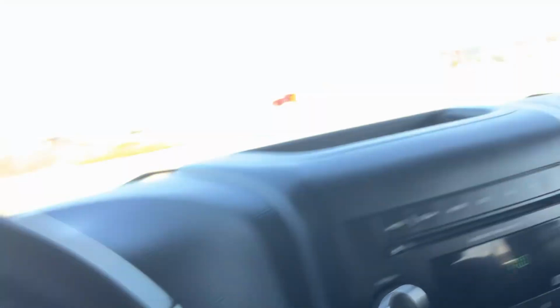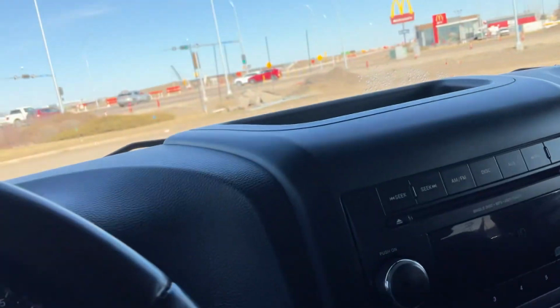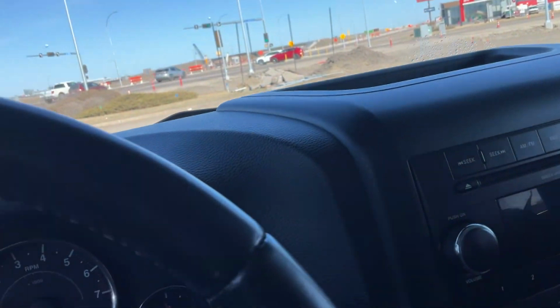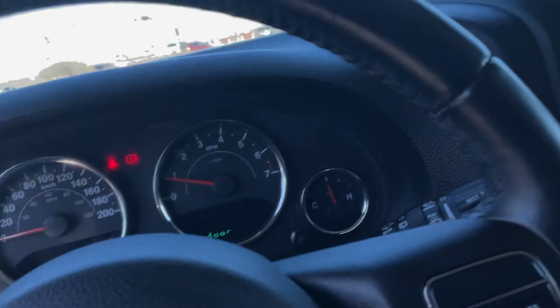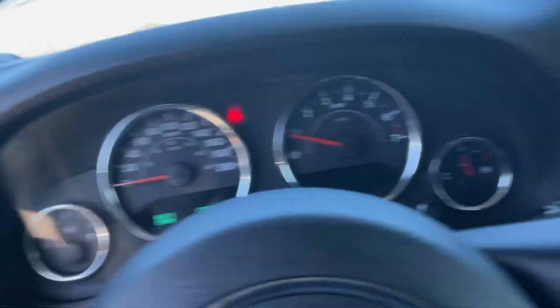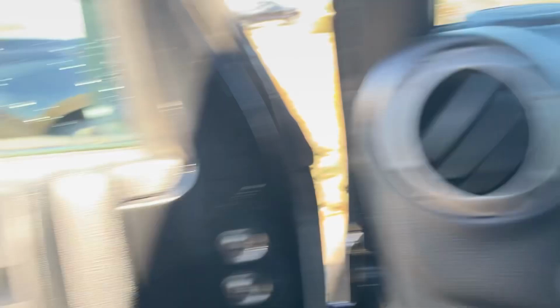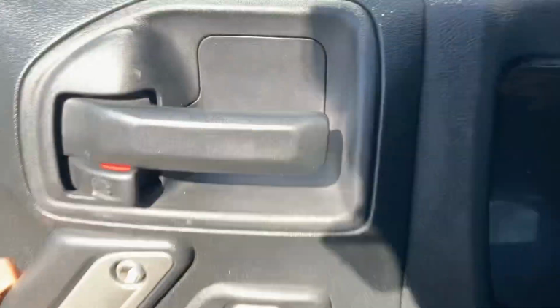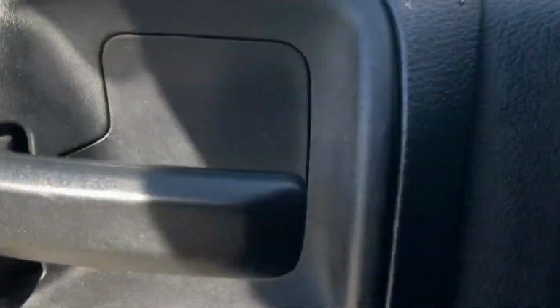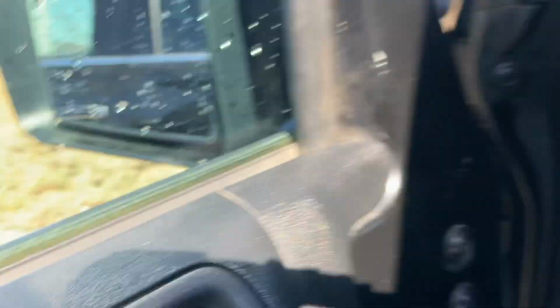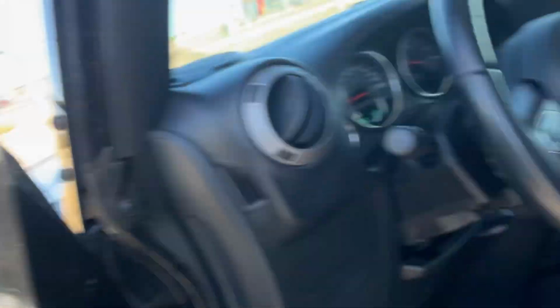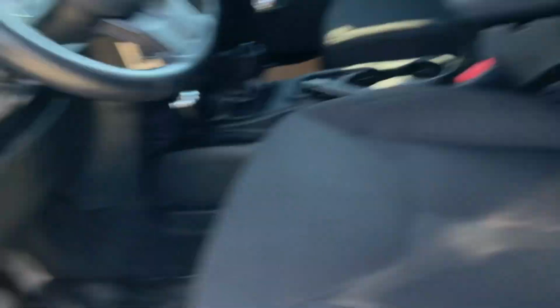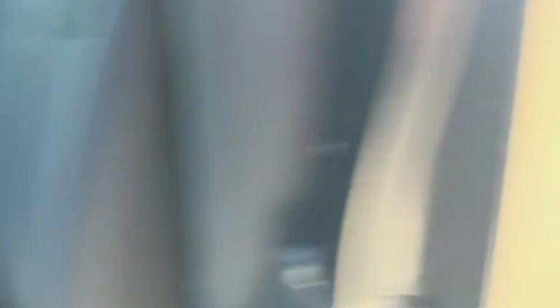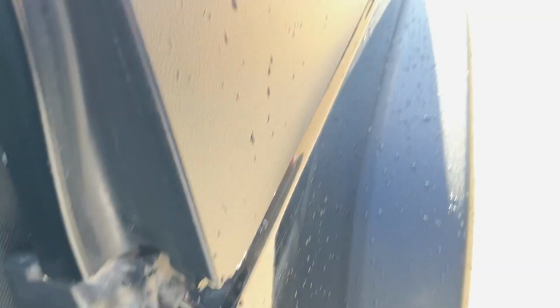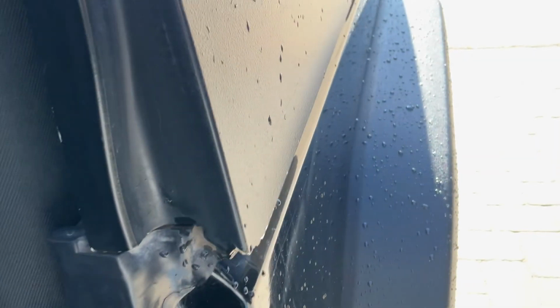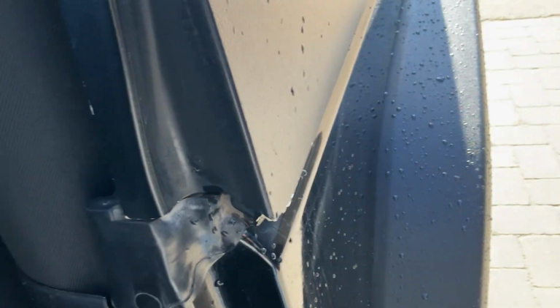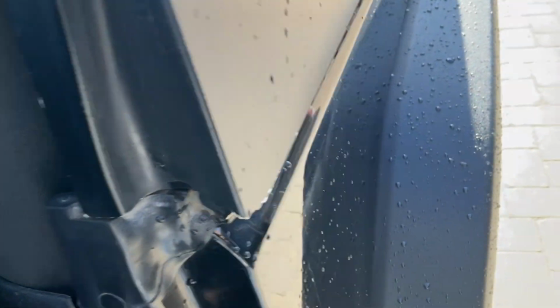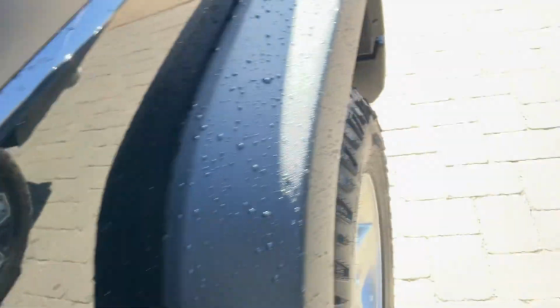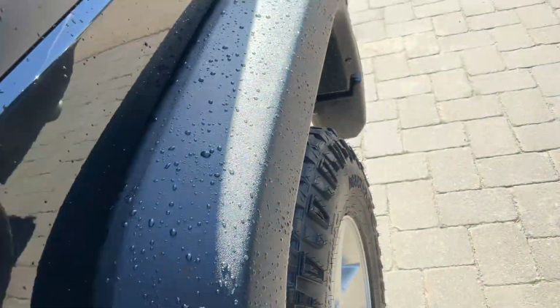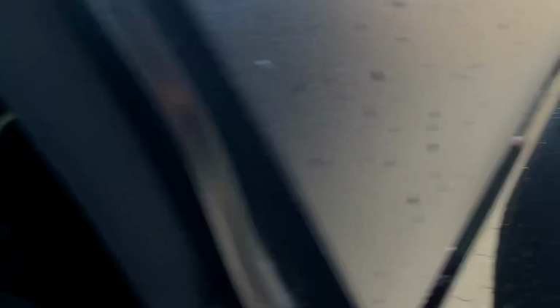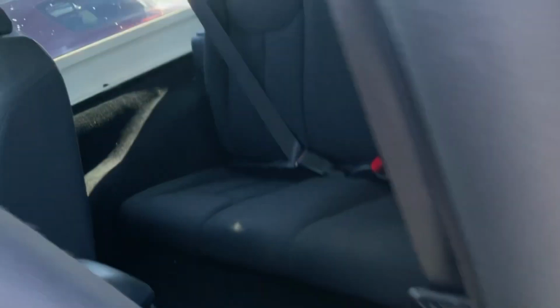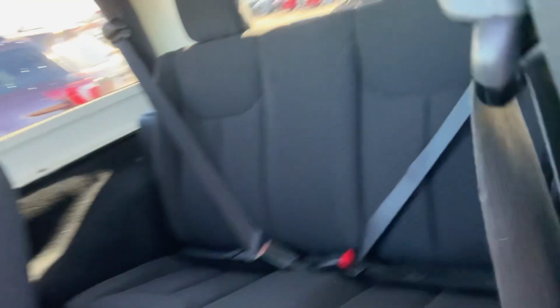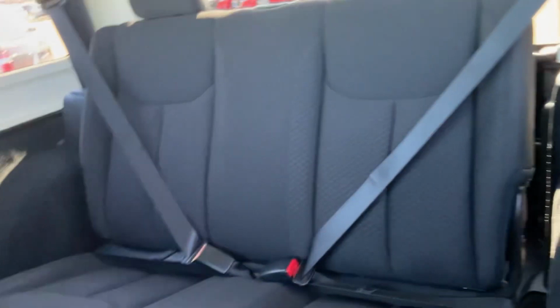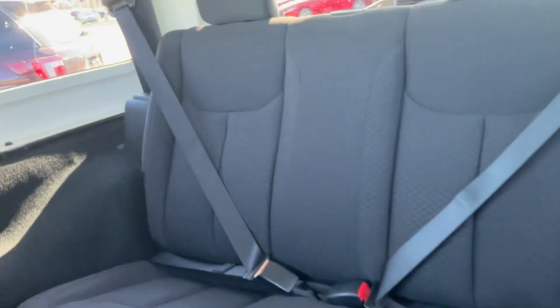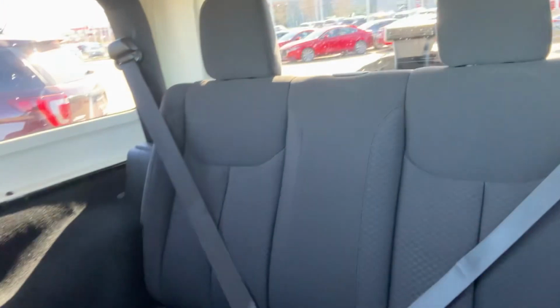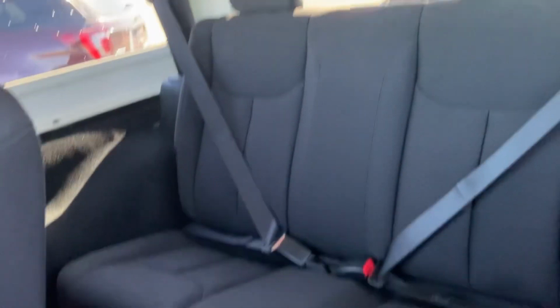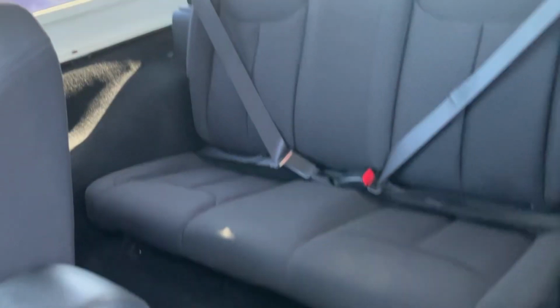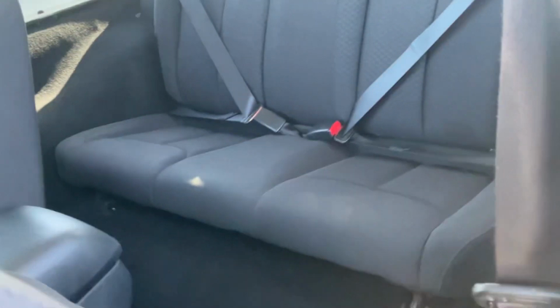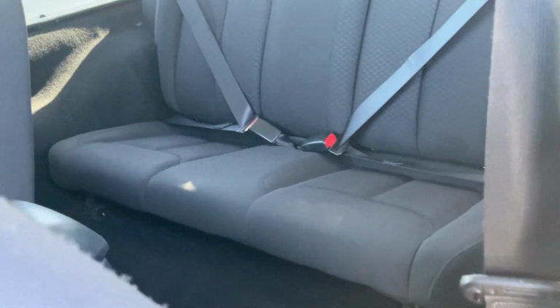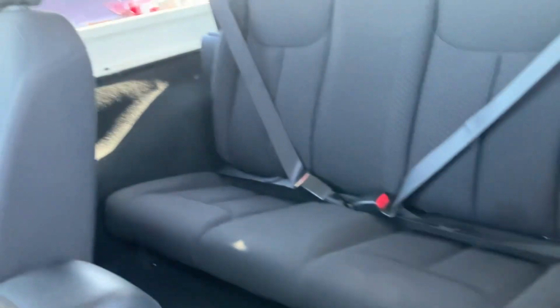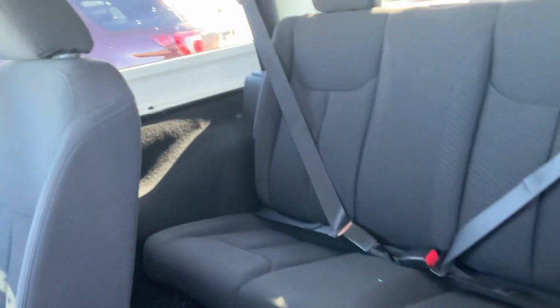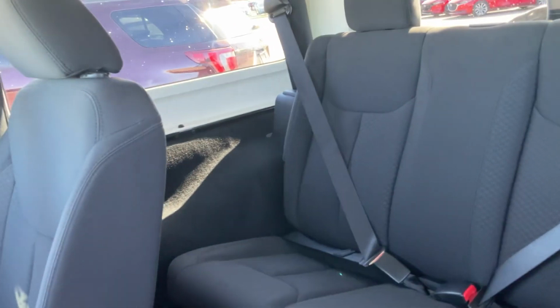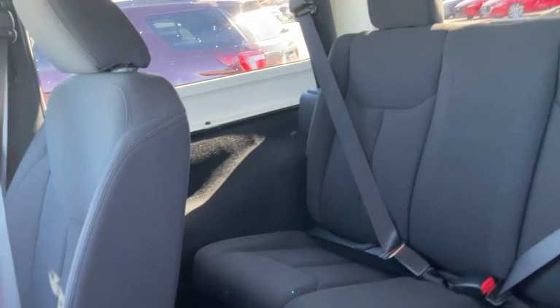Let's see the back. These are the back seats — everything looking good here.